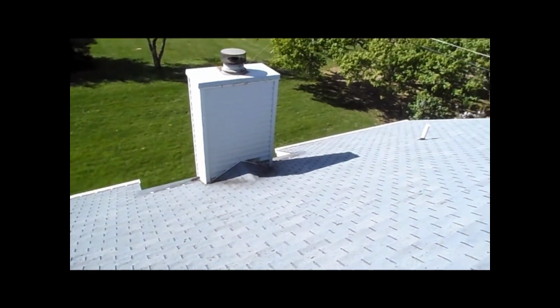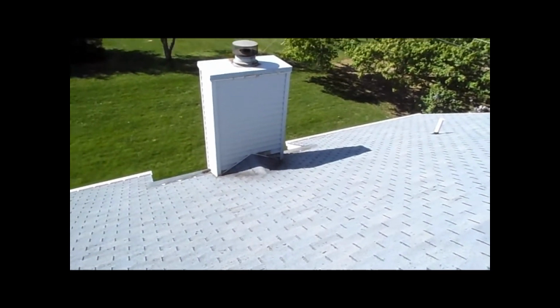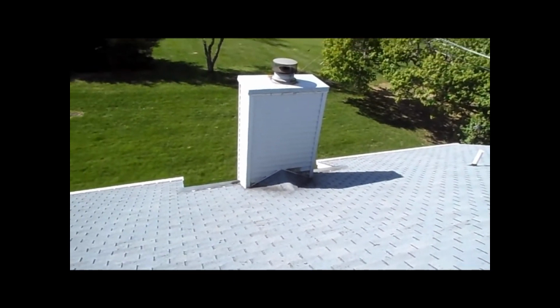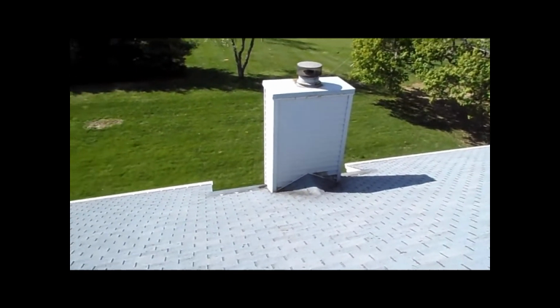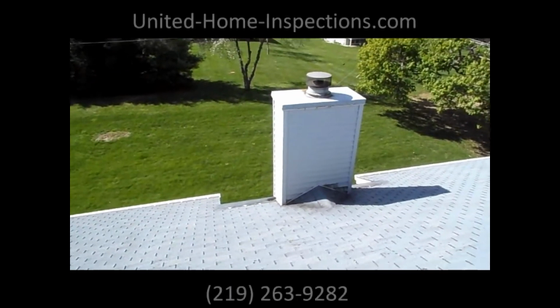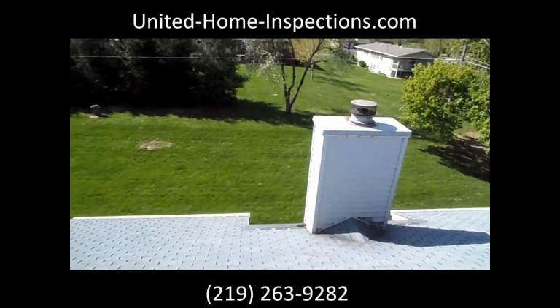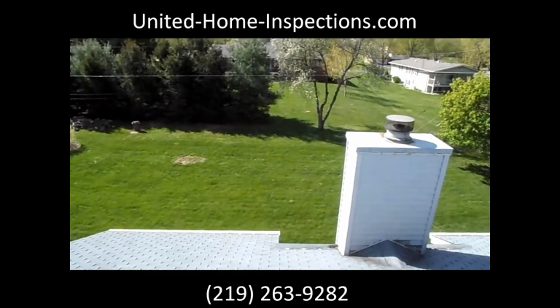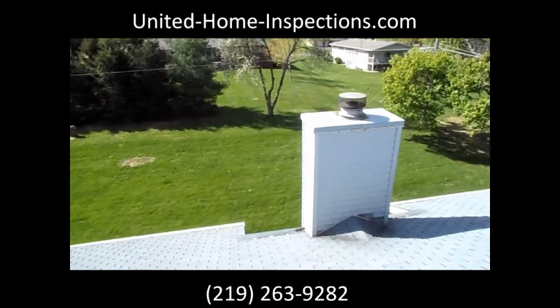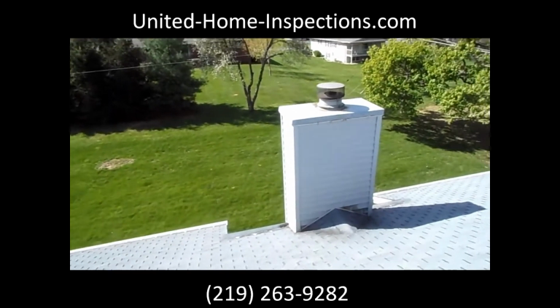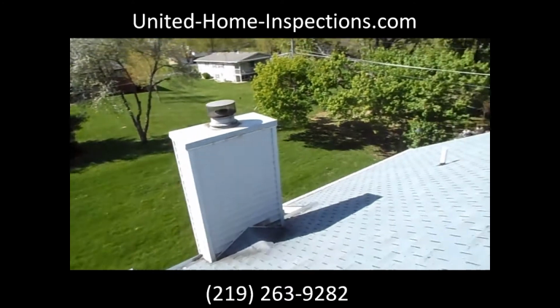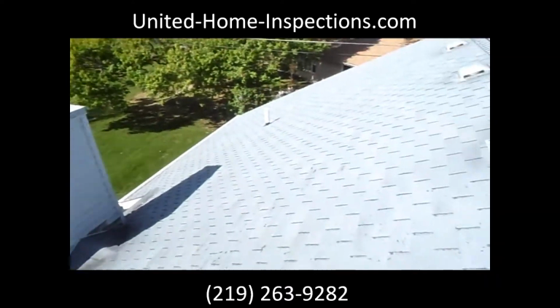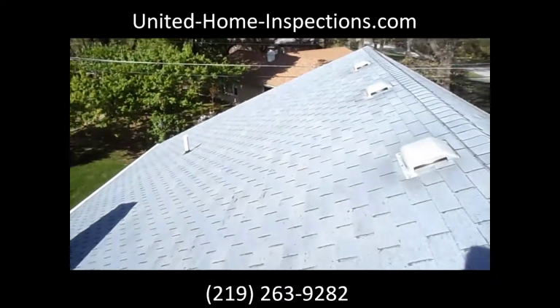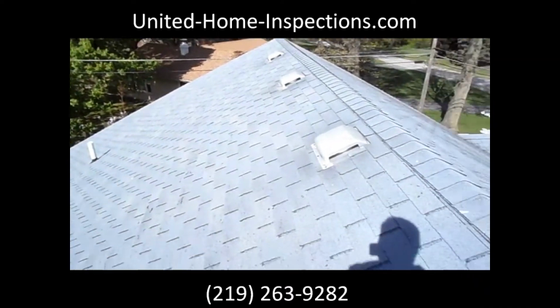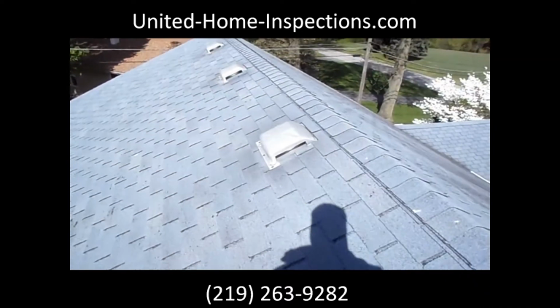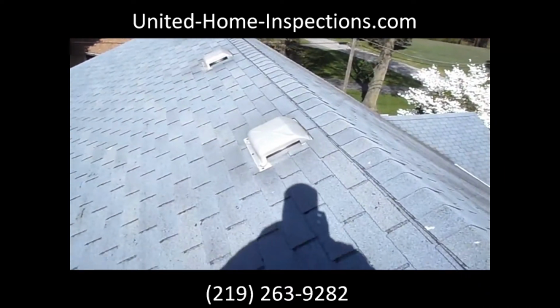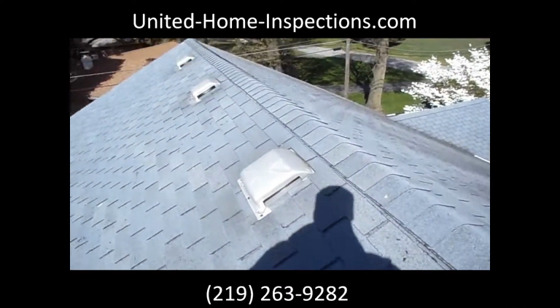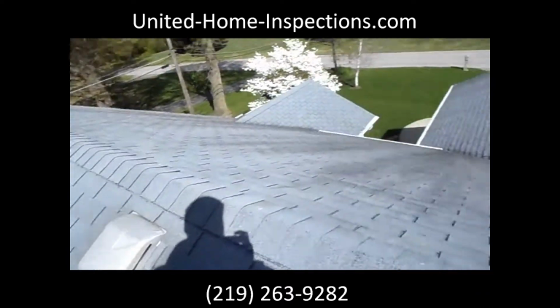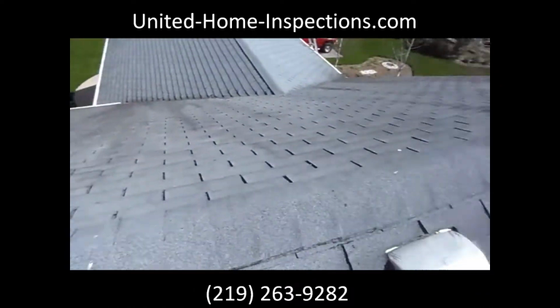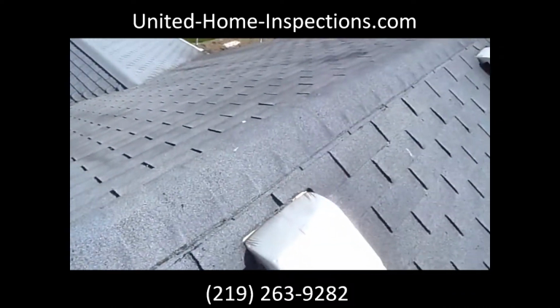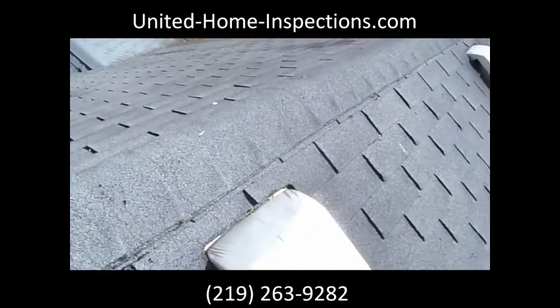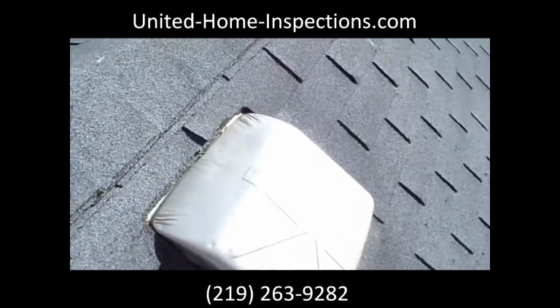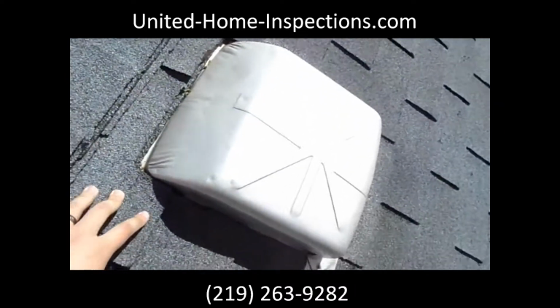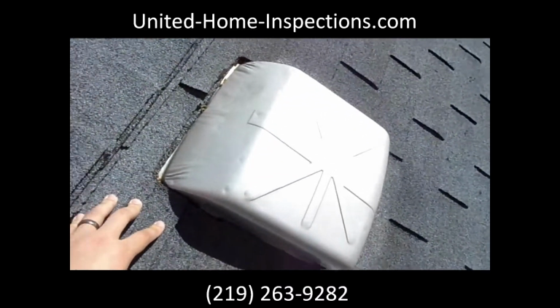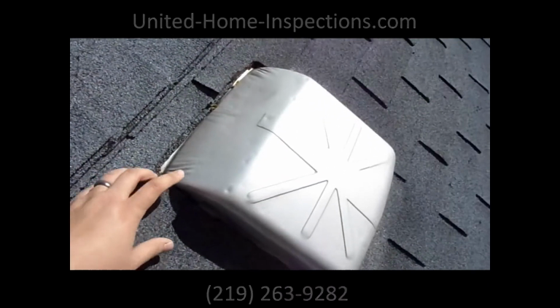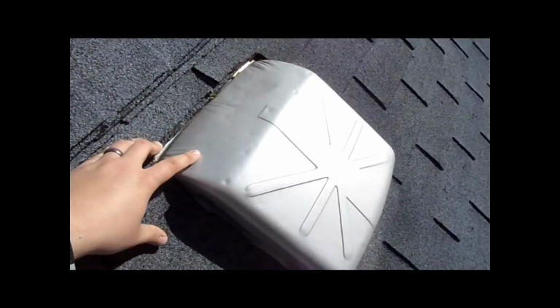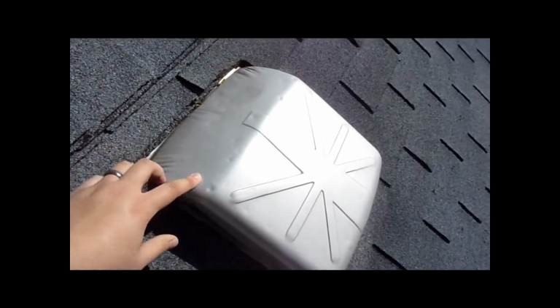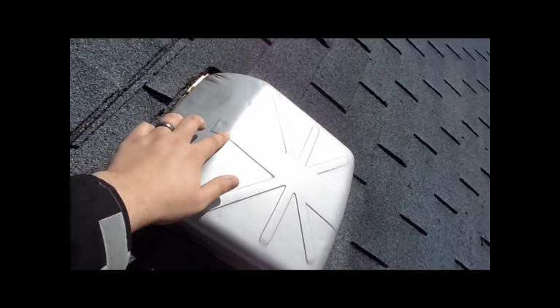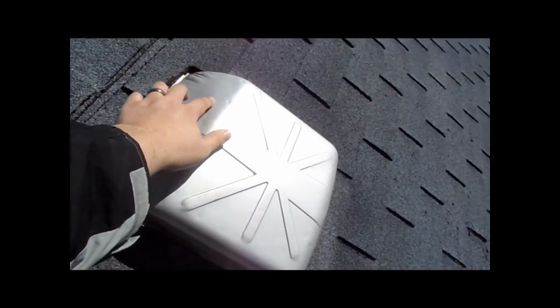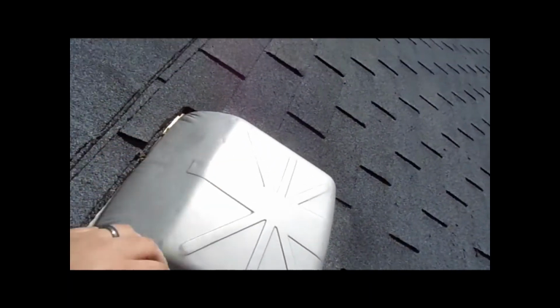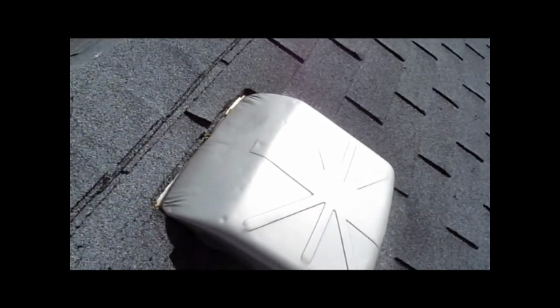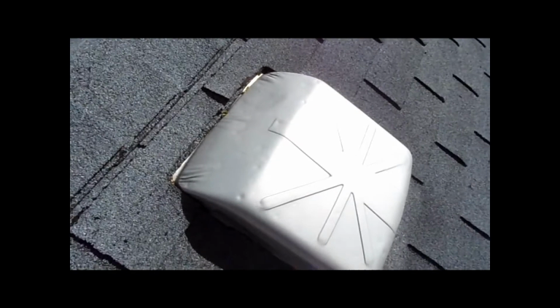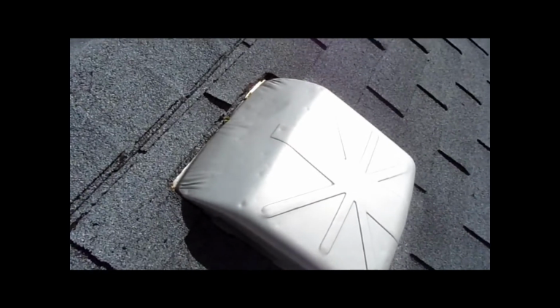Hello, this is Nathan from United Home Inspections located in Northwest Indiana. I'm at an inspection today looking at this roof. Let's take a look right here — on the vents there's some denting, and that was caused by hail.